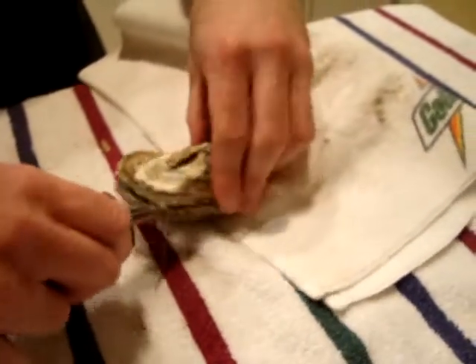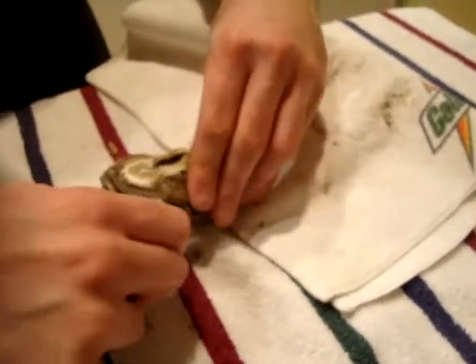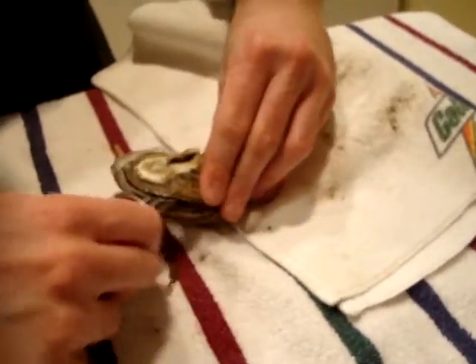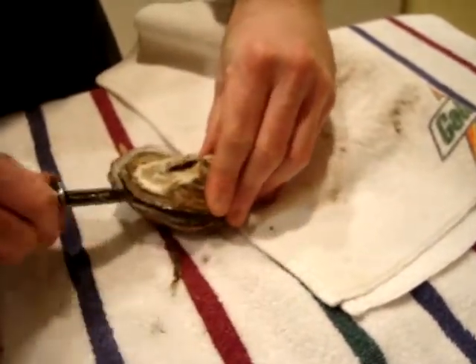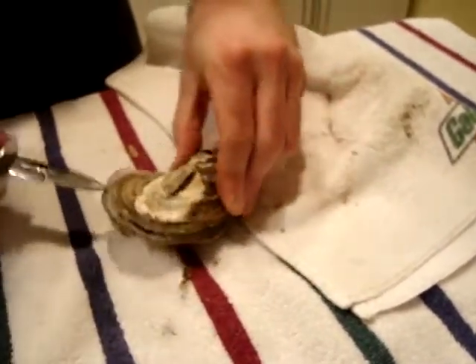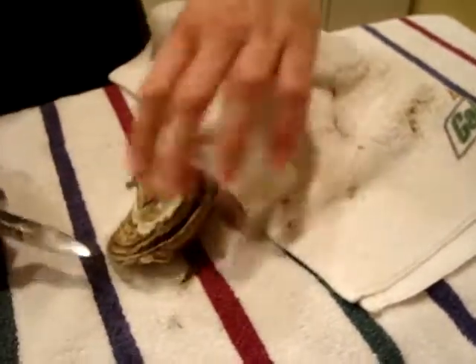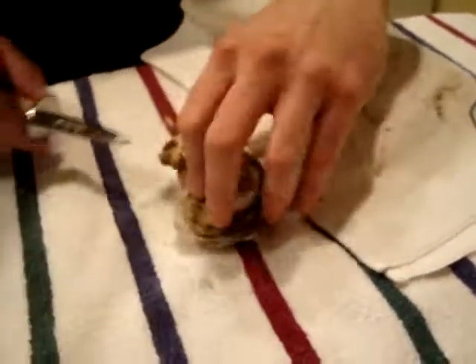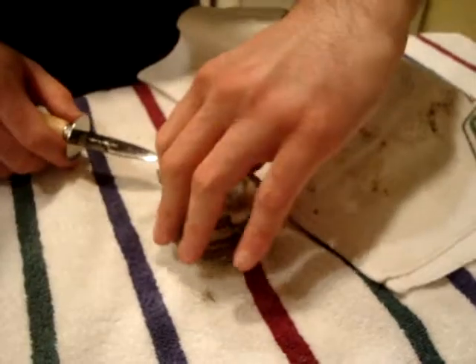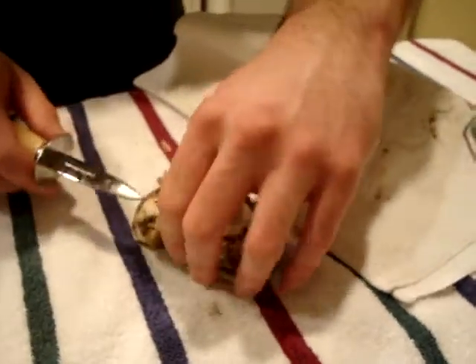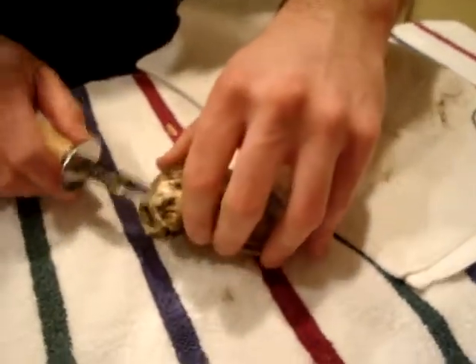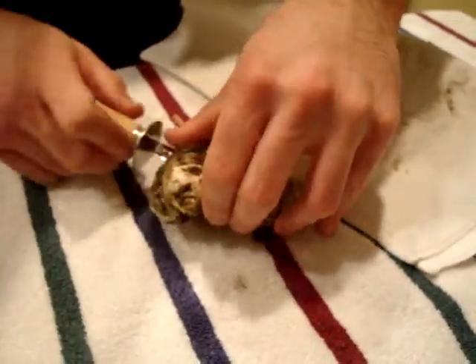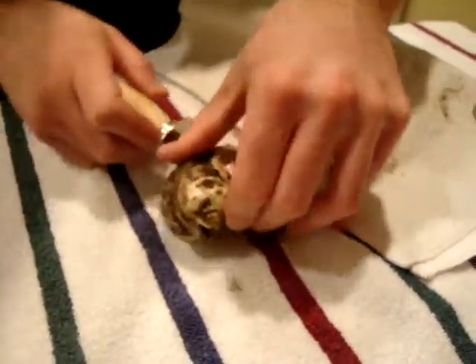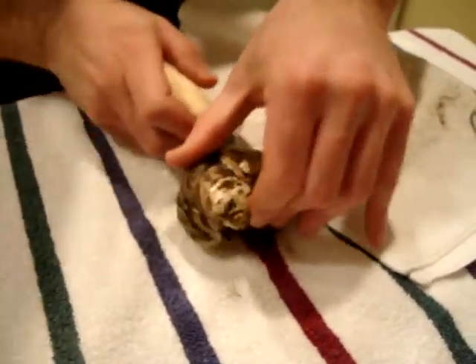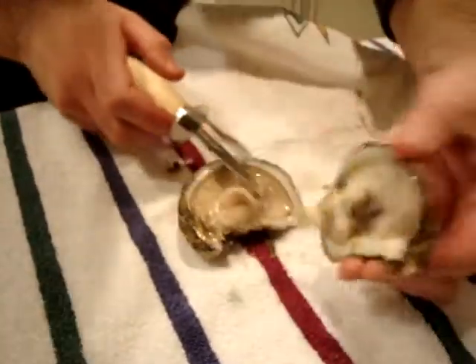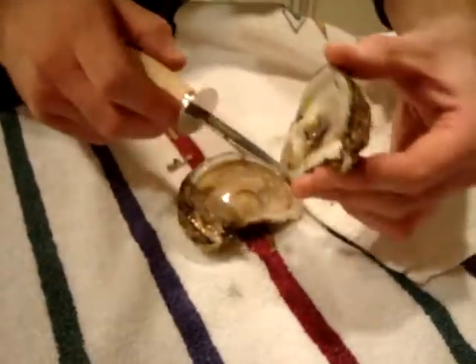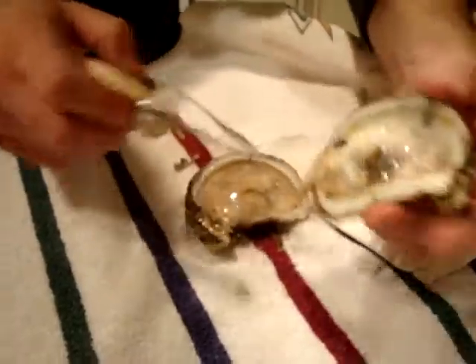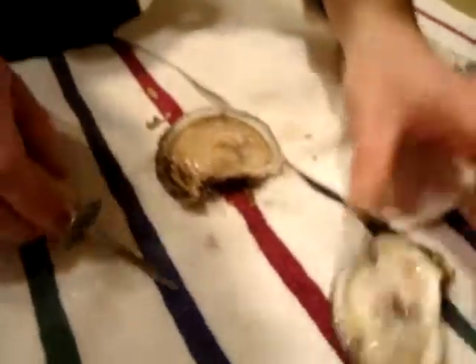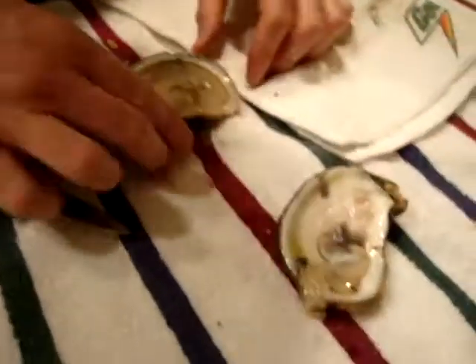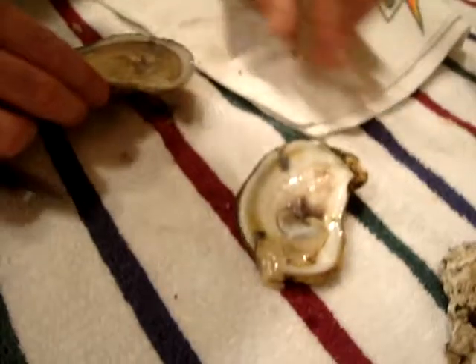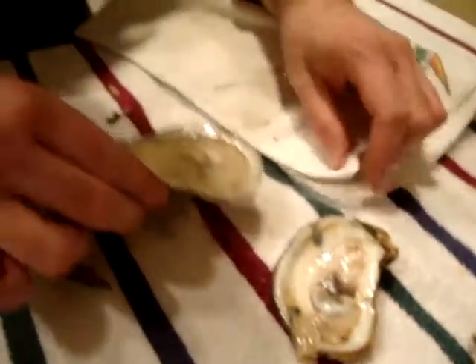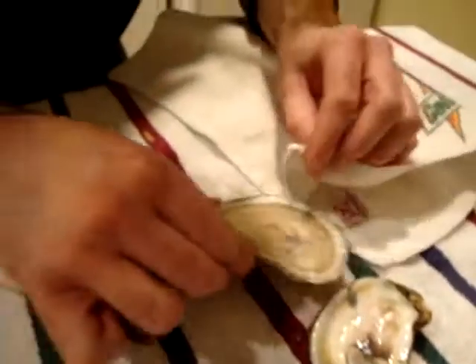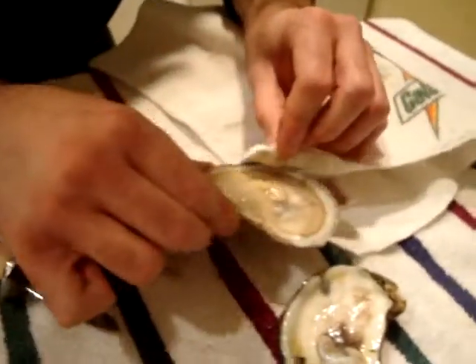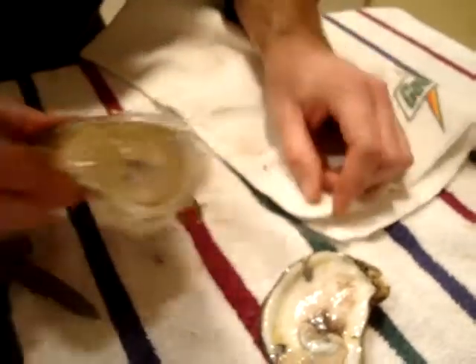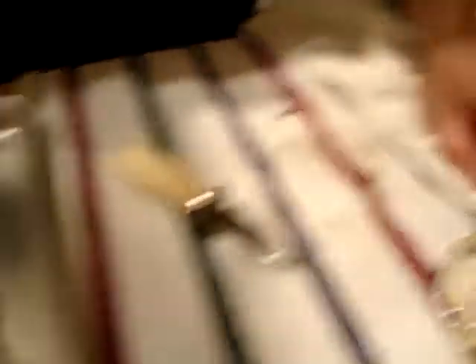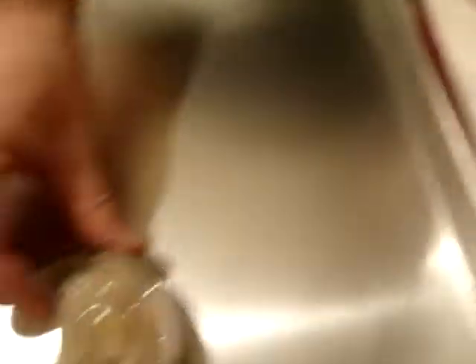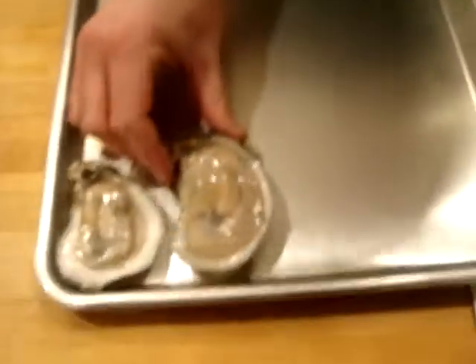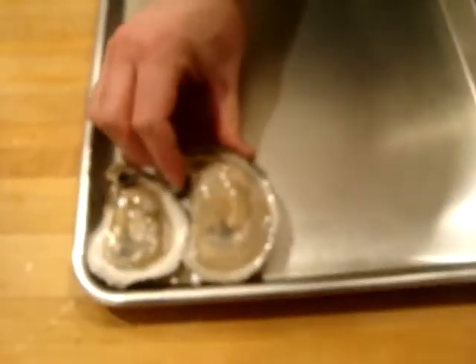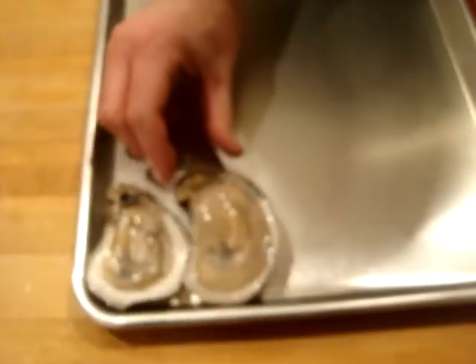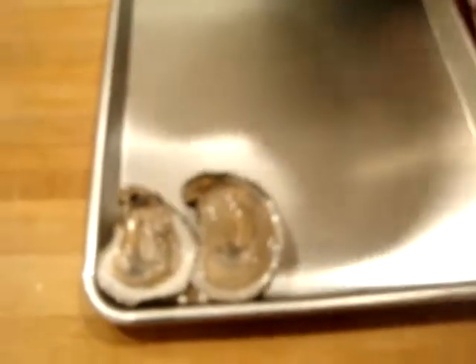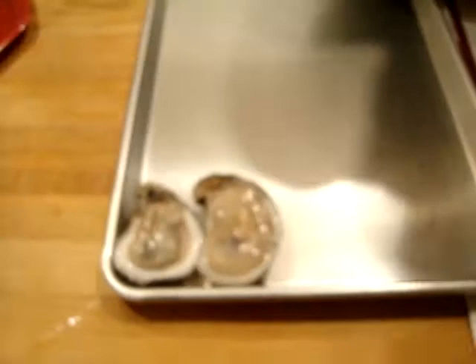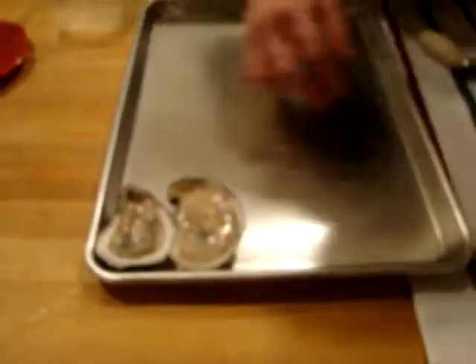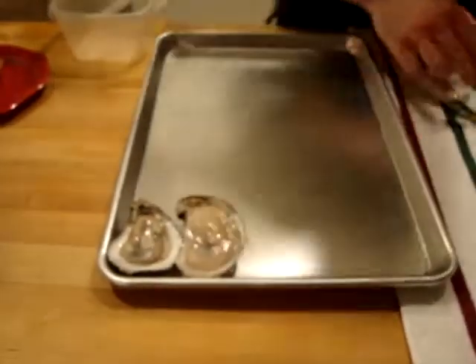You're like perfect at this, you do a good job. Is that oyster dookie? Not yet. And then — I didn't get it all. That wasn't perfect, but that looks pretty good. You want to reserve the juice if you're going to eat it raw, but since we're grilling, it's probably not as important.